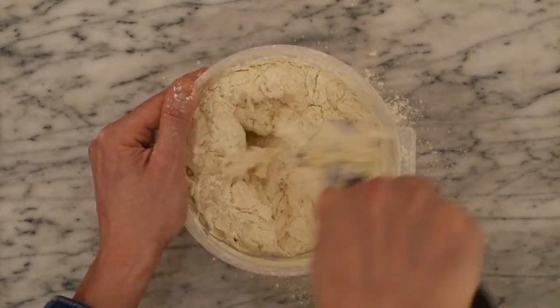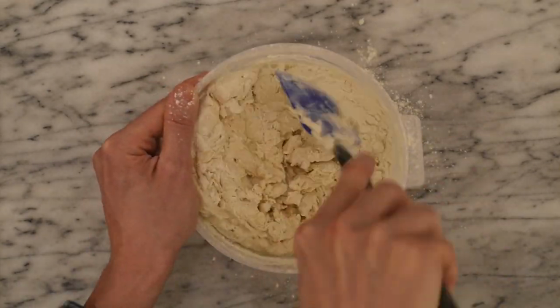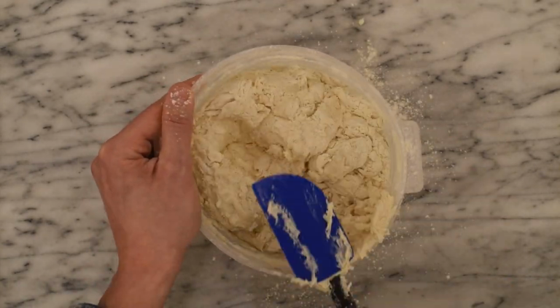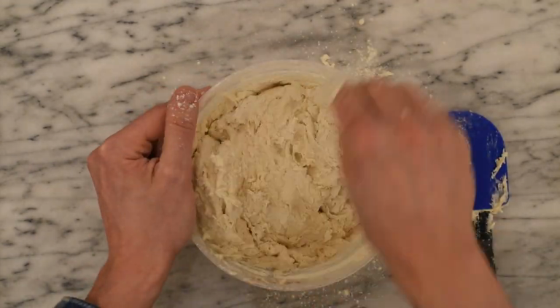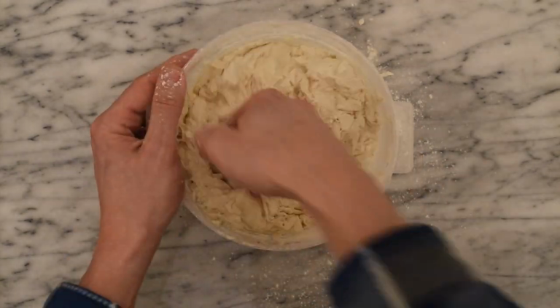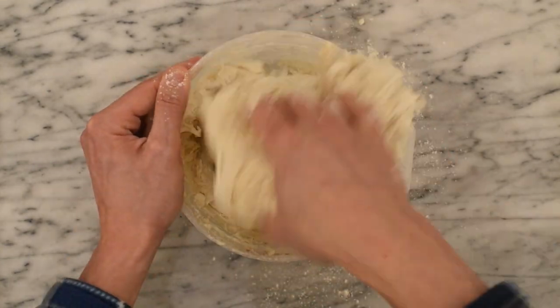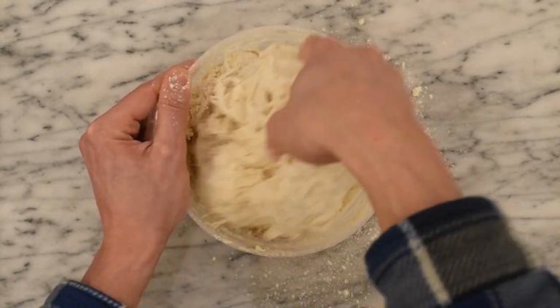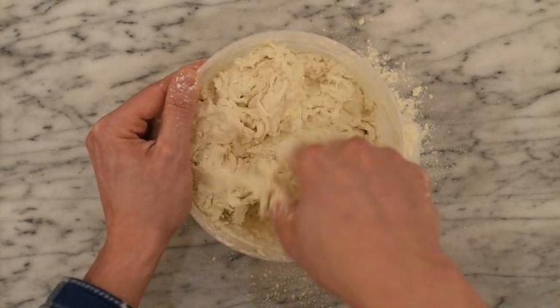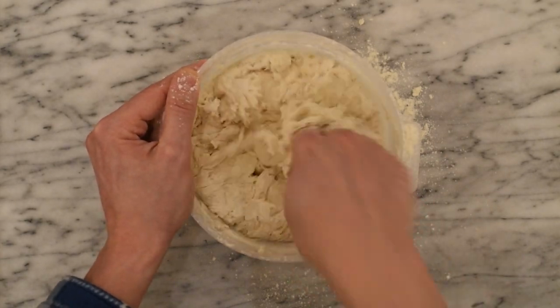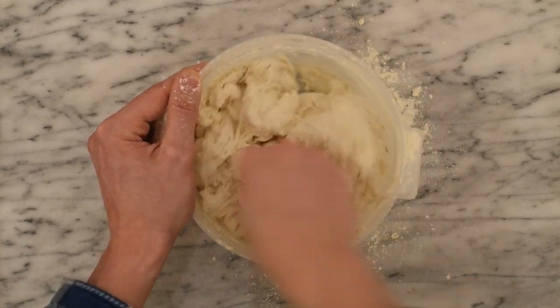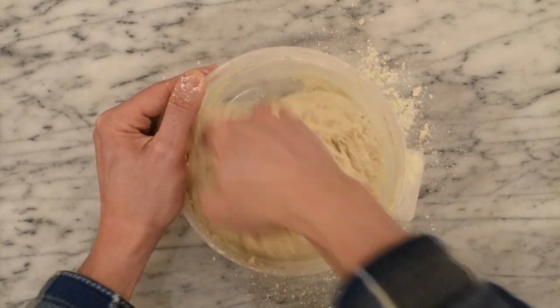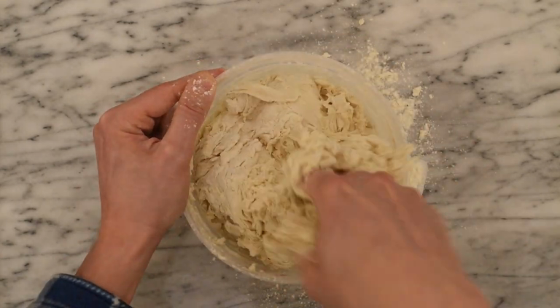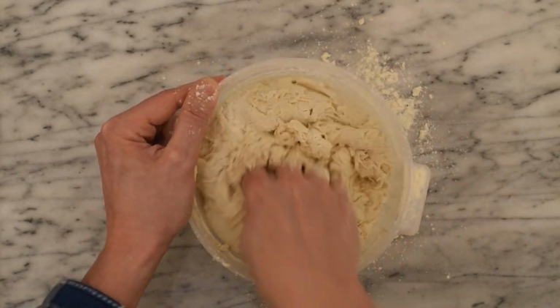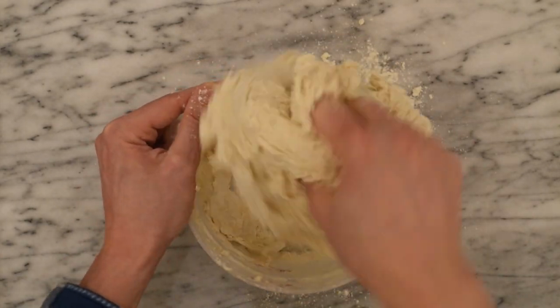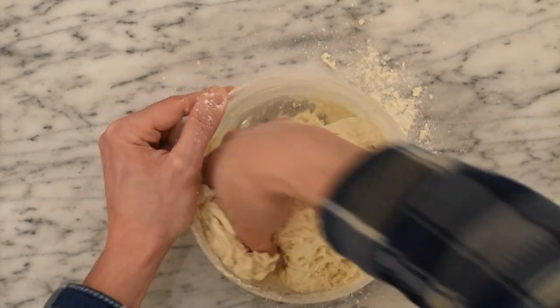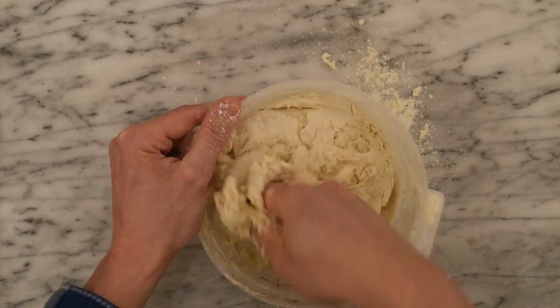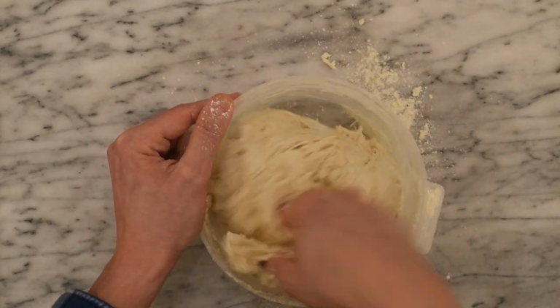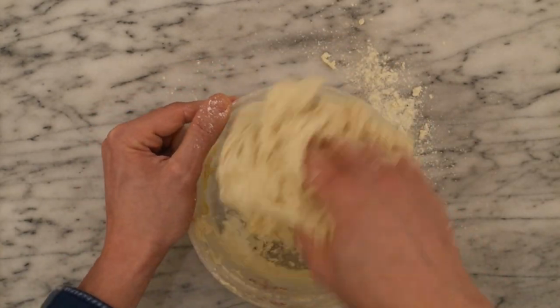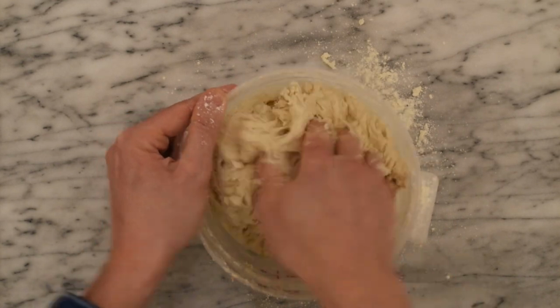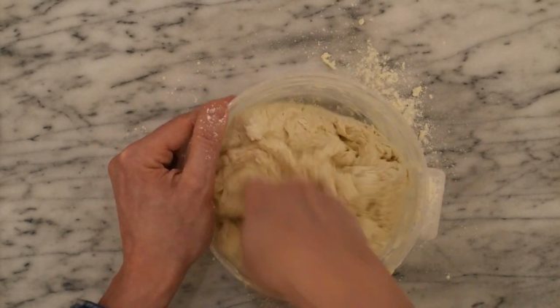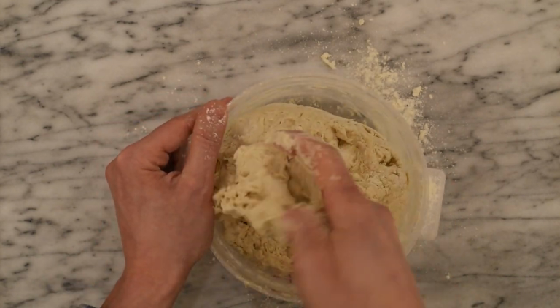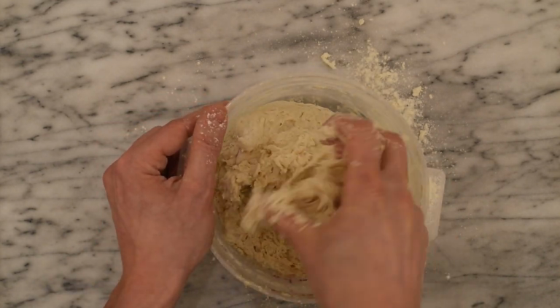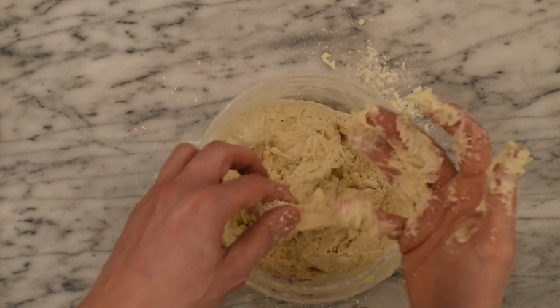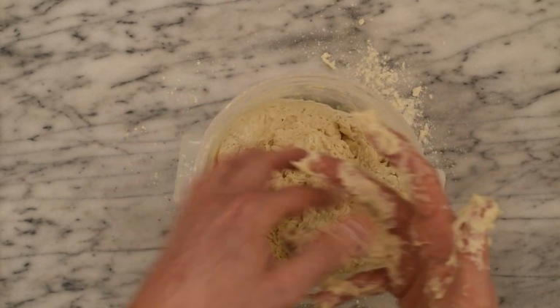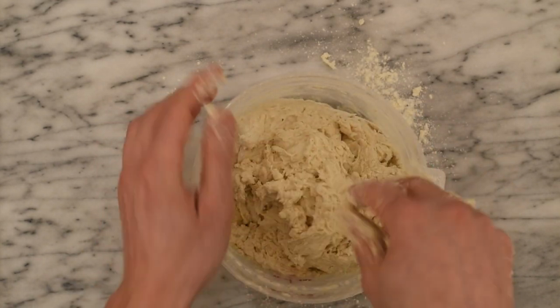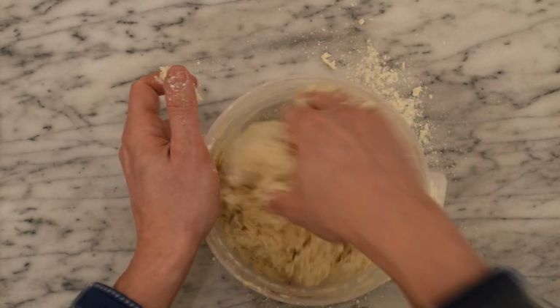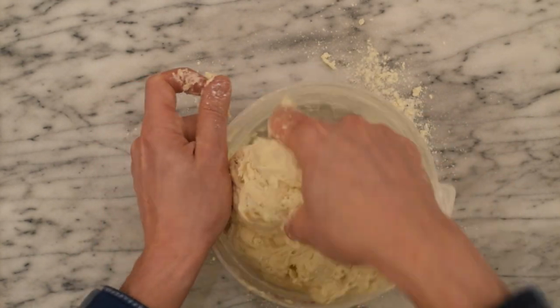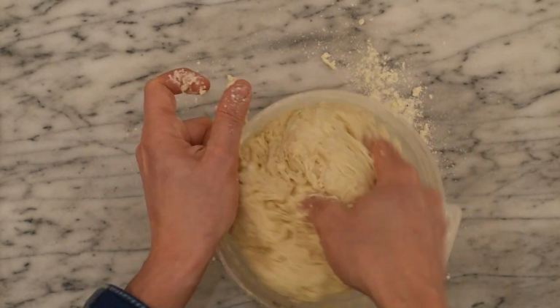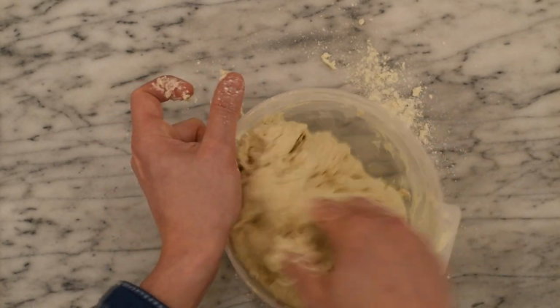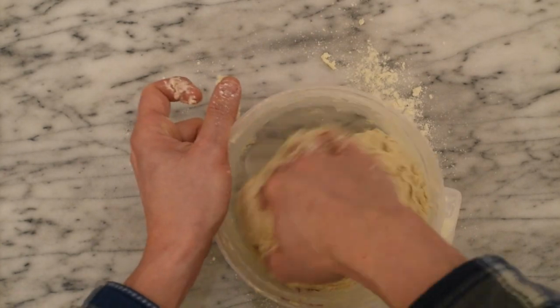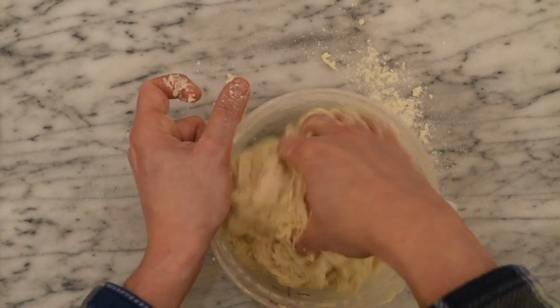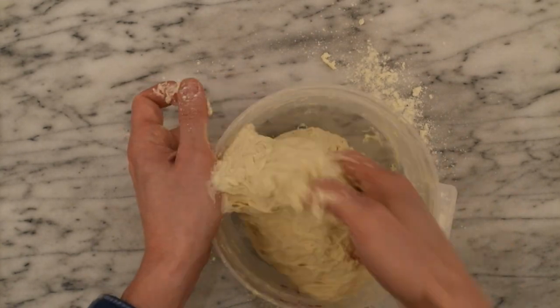If it gets too difficult to use your spatula, that's fine. You can use your hands to incorporate all the flour. You can use a little bit of a gentle knead here to incorporate all the ingredients. By no means are we trying to create a smooth ball at this point. All we're doing is making sure that all of the flour is incorporated, and it's ready when it looks something like this.